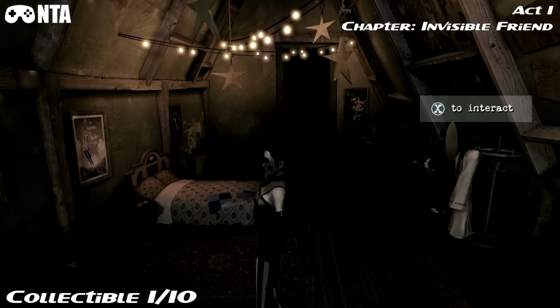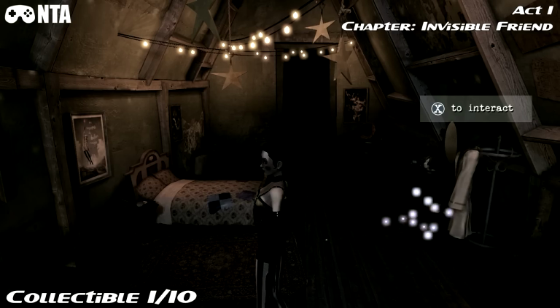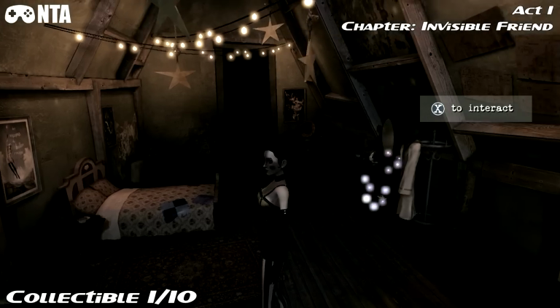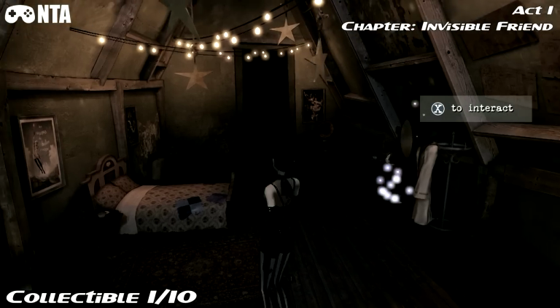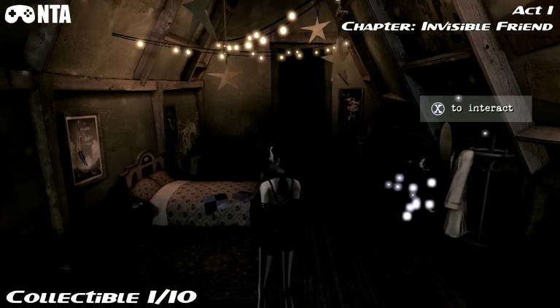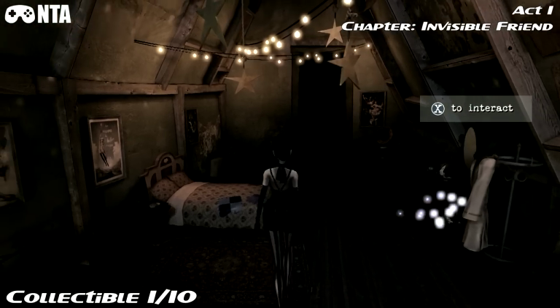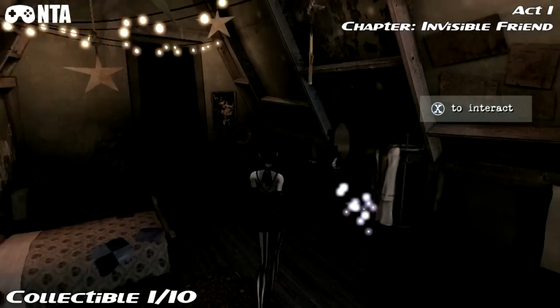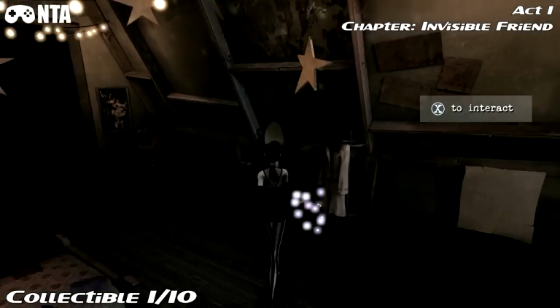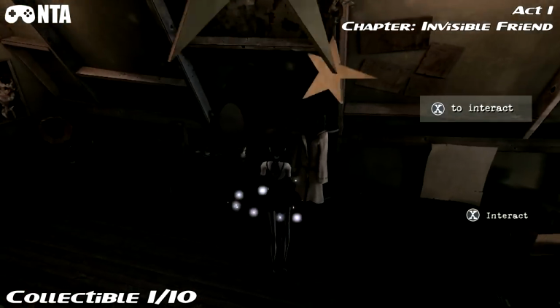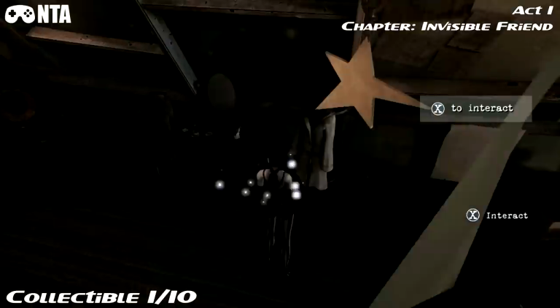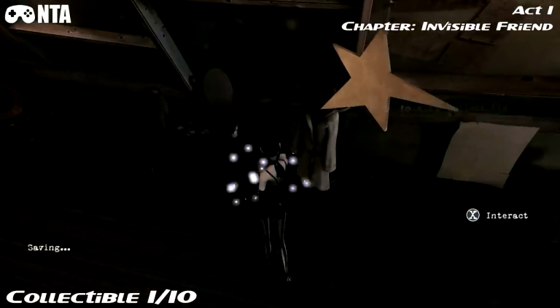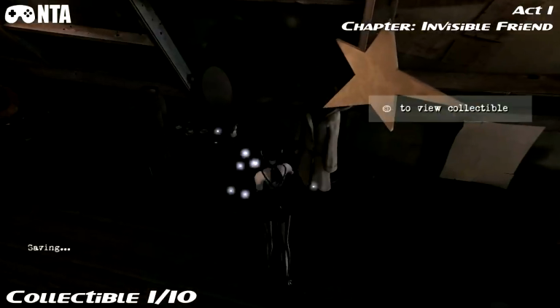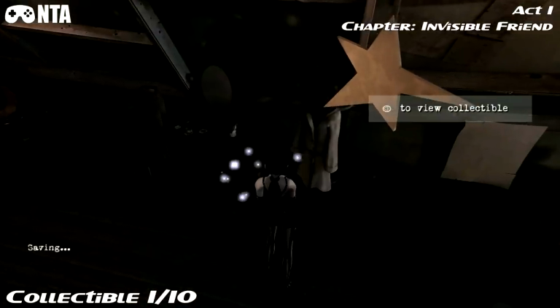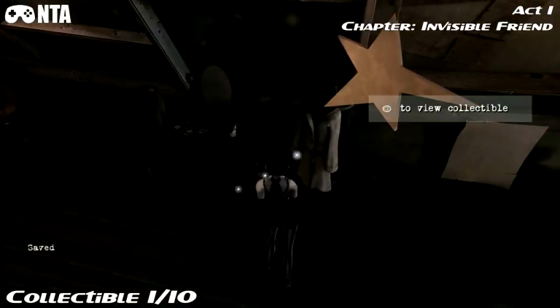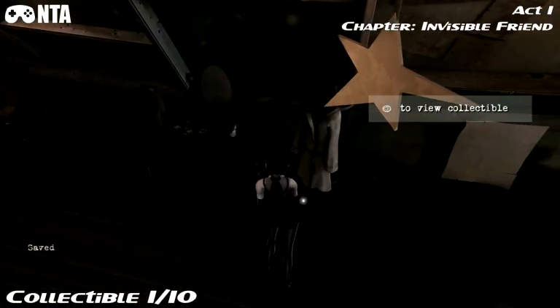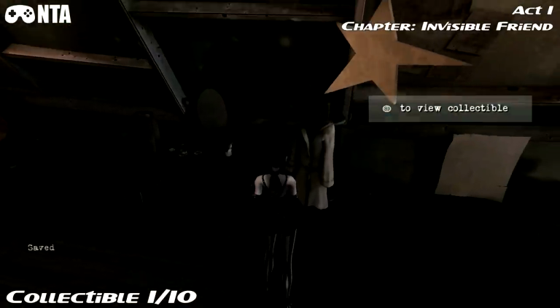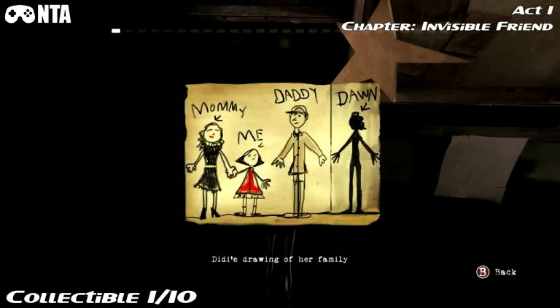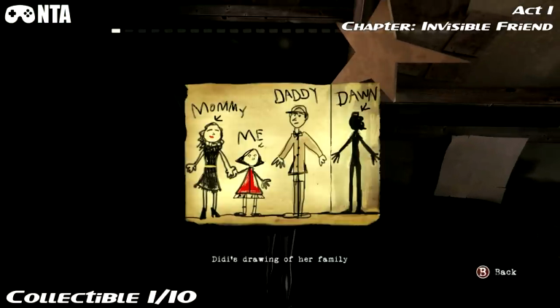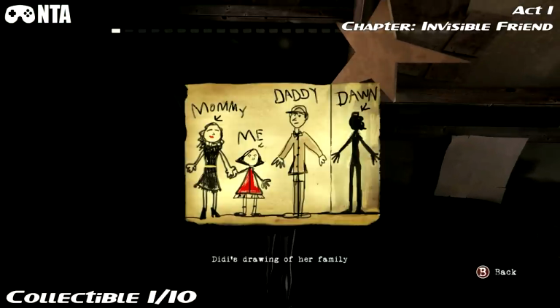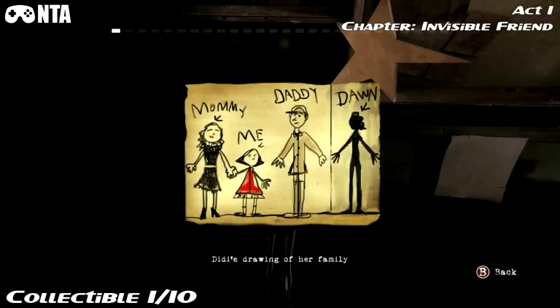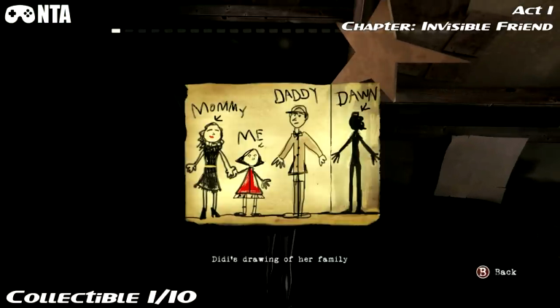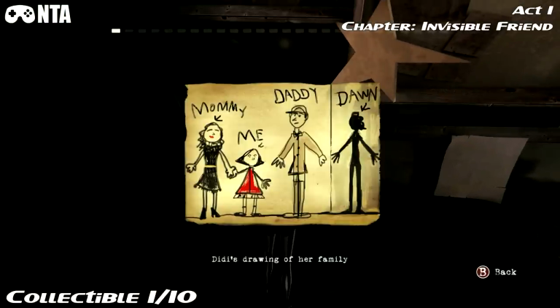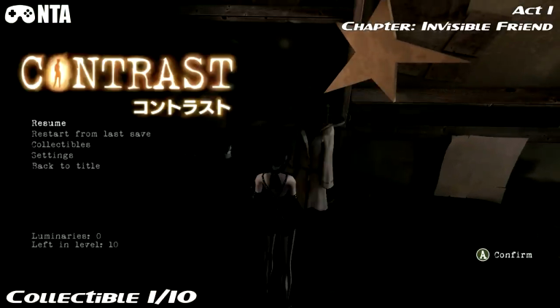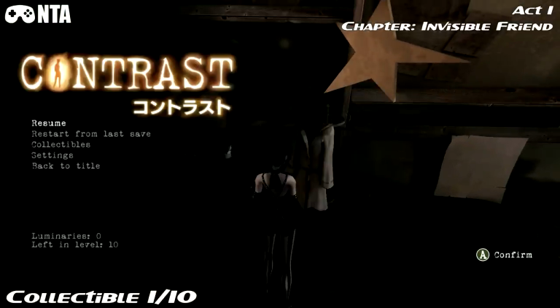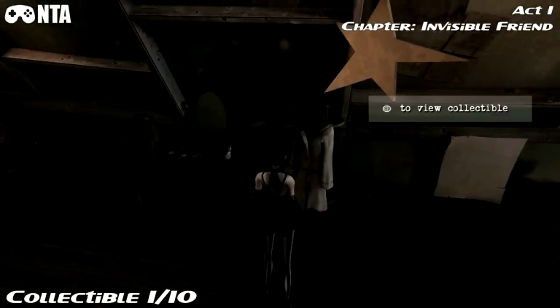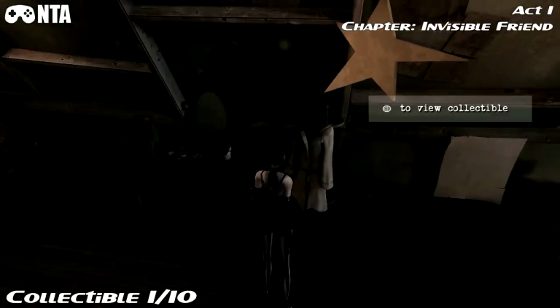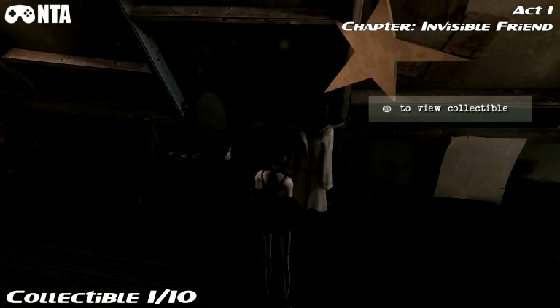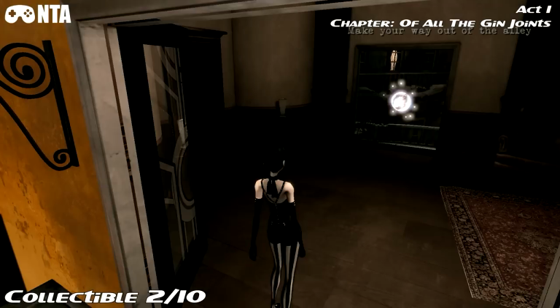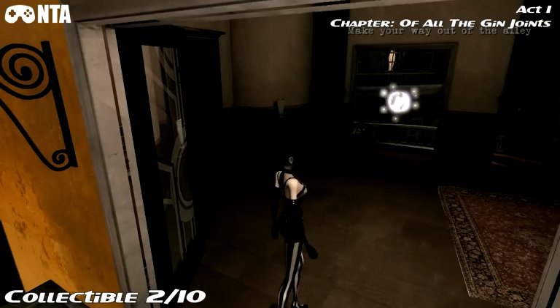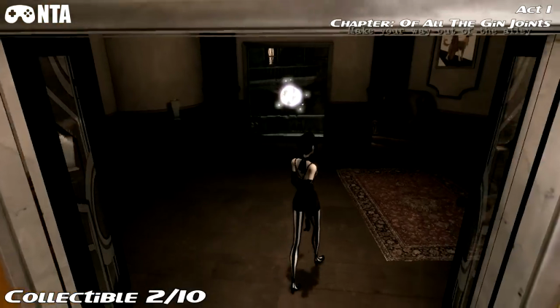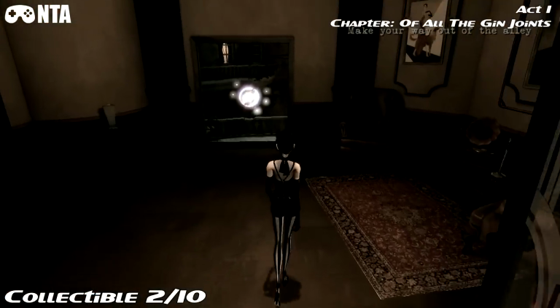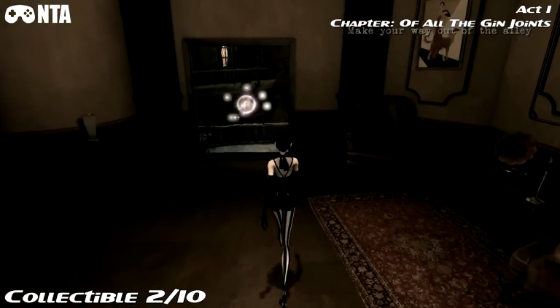Alright guys and girls, we're now playing a game called Contrast, and we're going to find all the collectibles and do the achievements on the way, so this guide will be an all-in-one. As soon as you start the game, you'll be in the bedroom — on the chair you'll find your first collectible.